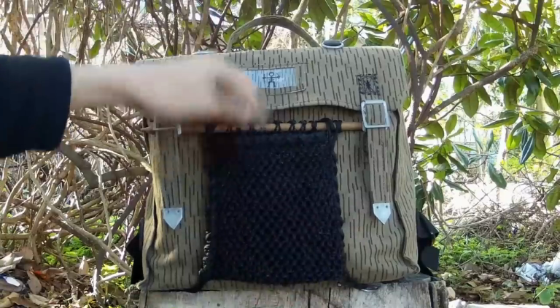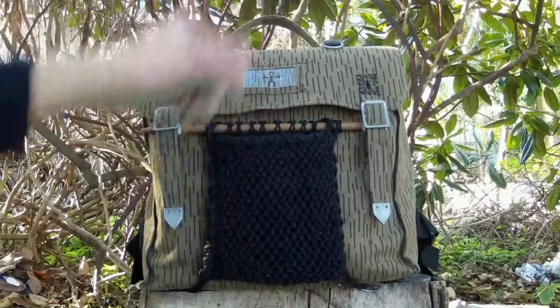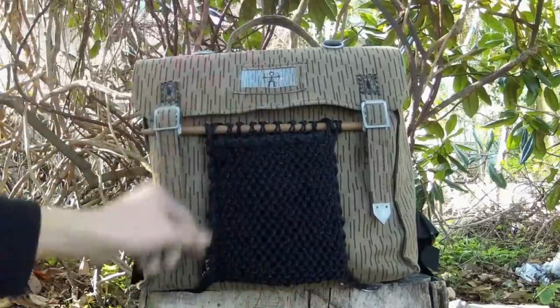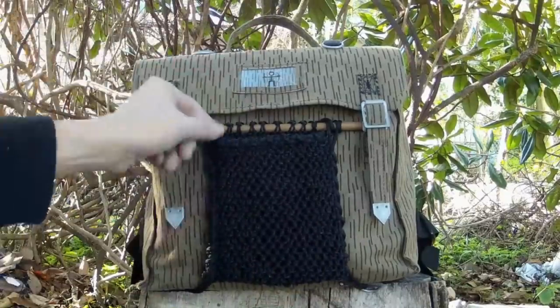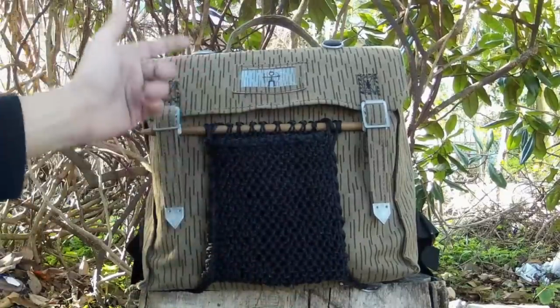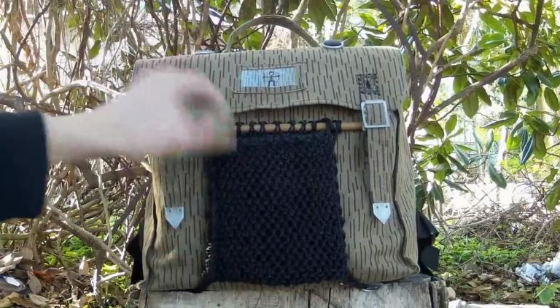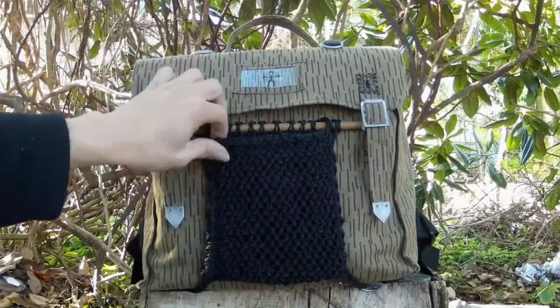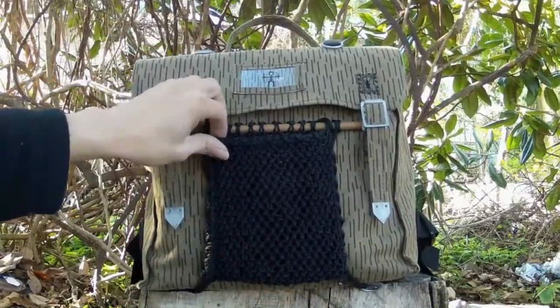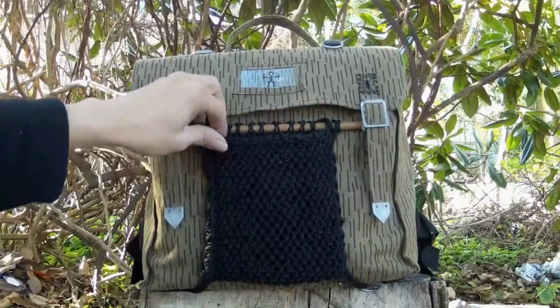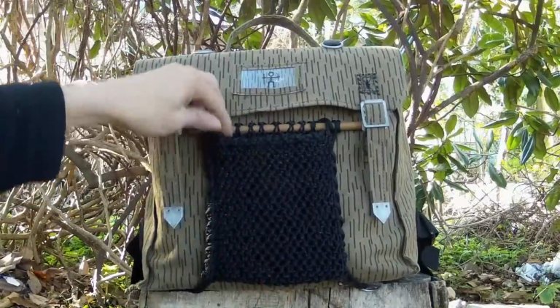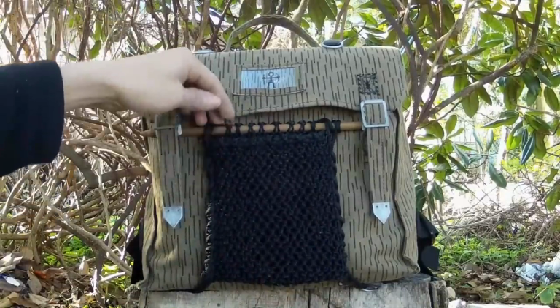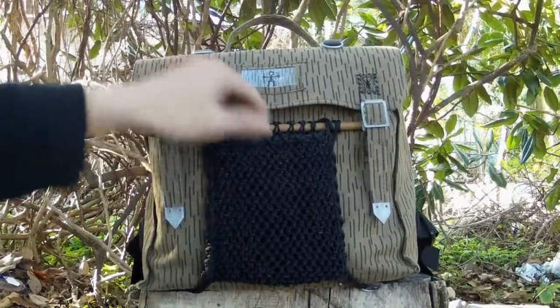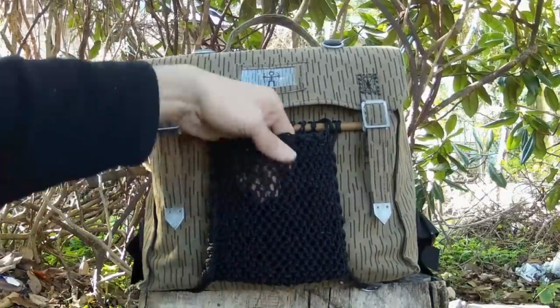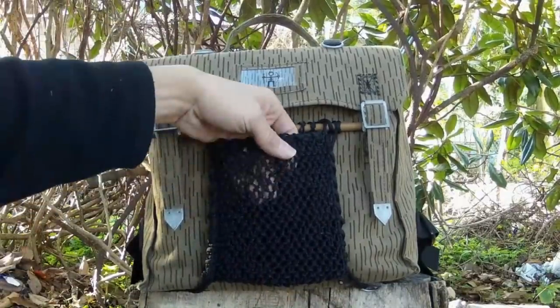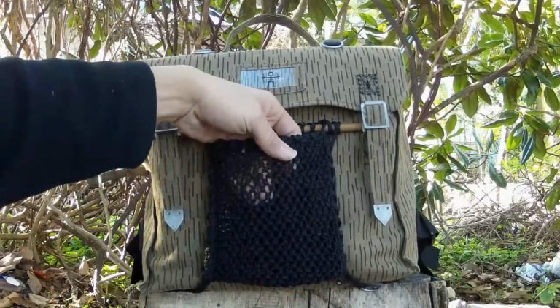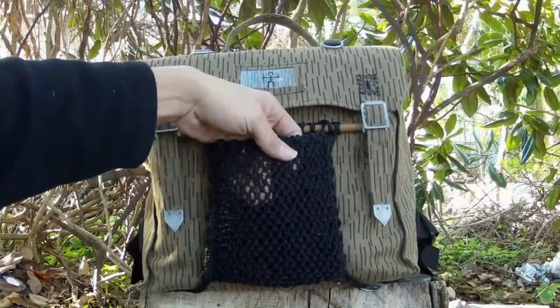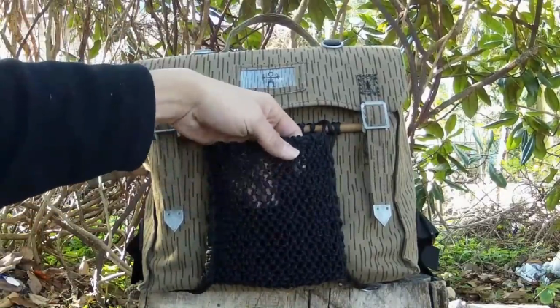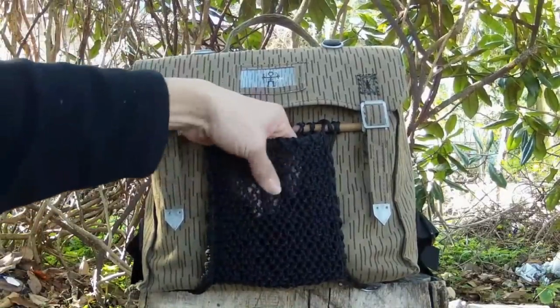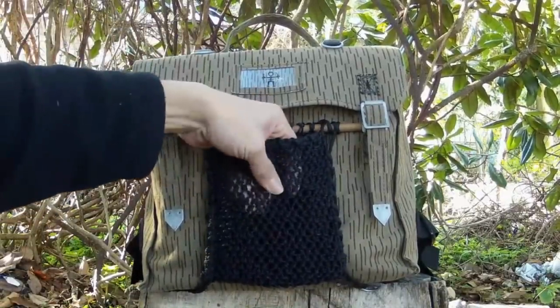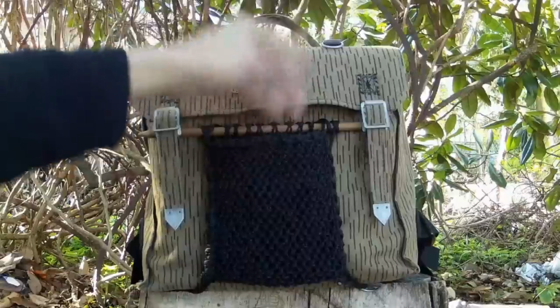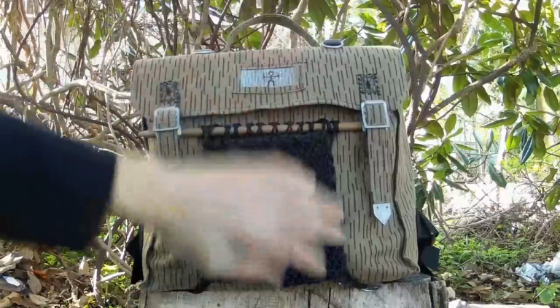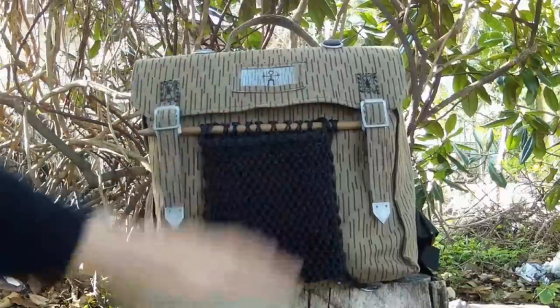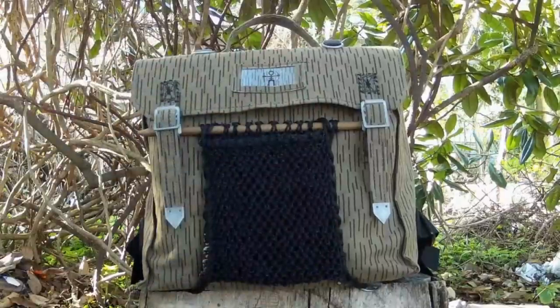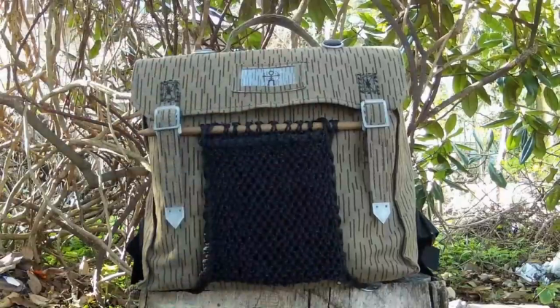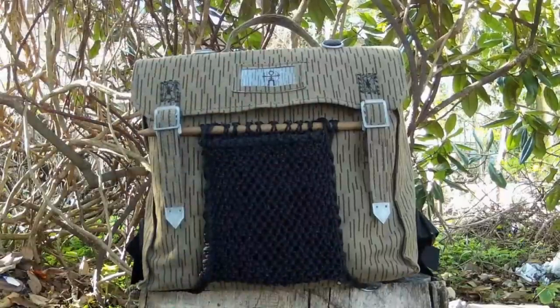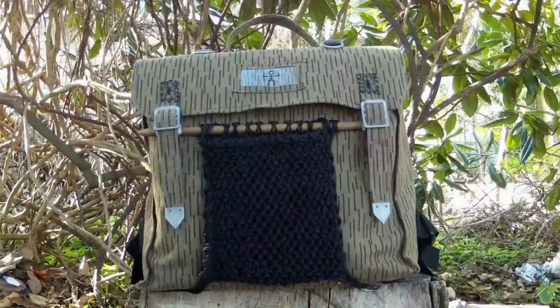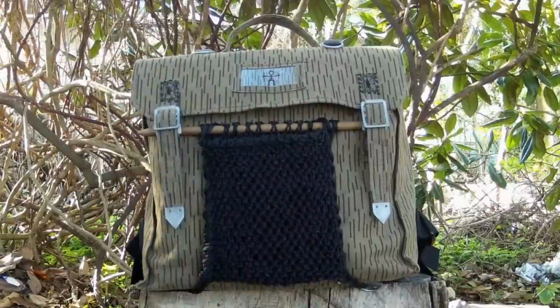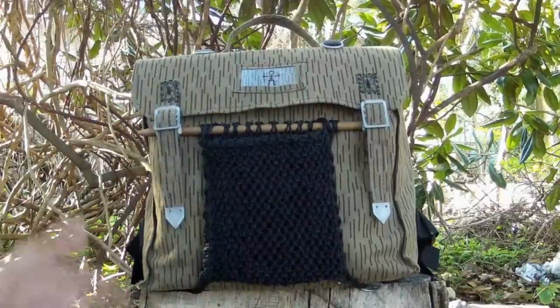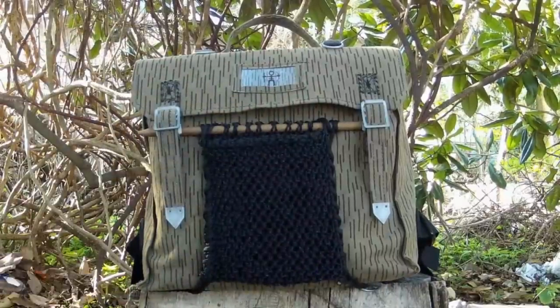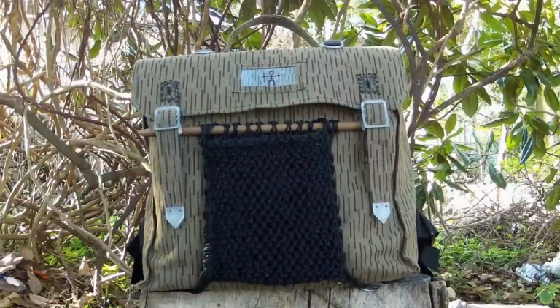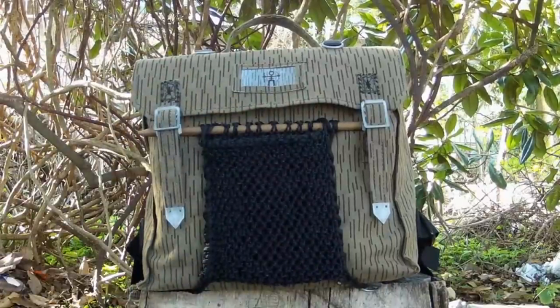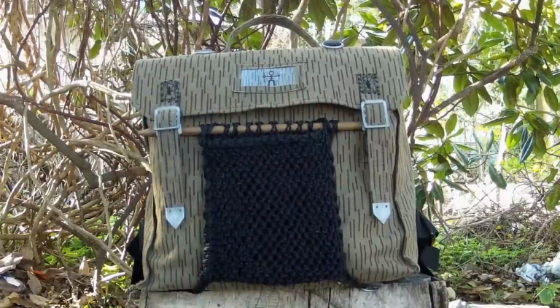If I needed to, this could all come apart real easy, and I'd have 10 feet of paracord plus the 200-something feet of bank line that I used — so it seems like that could be quite useful.